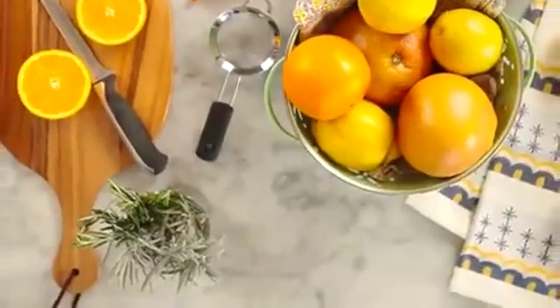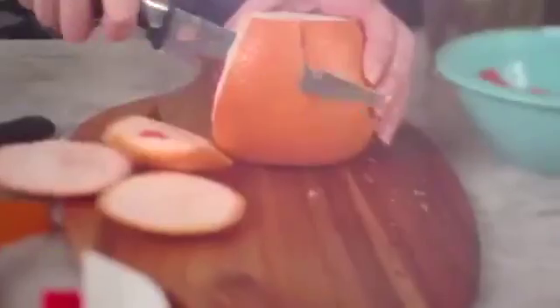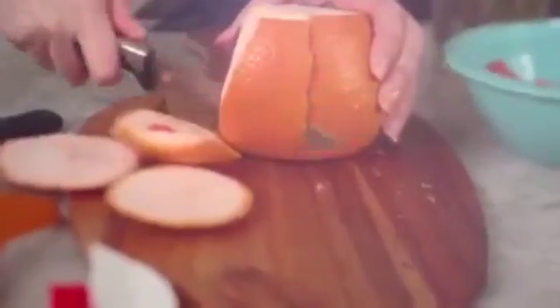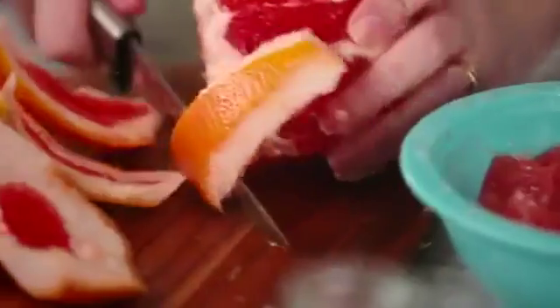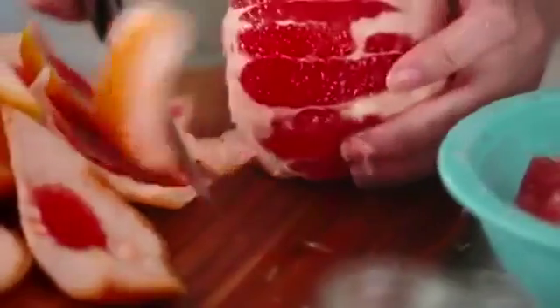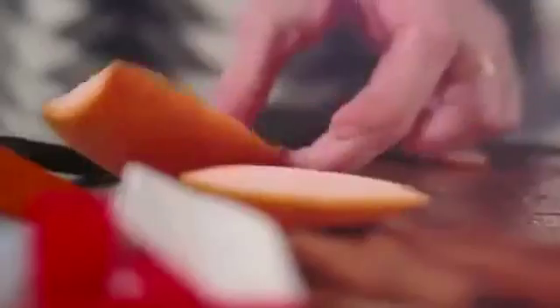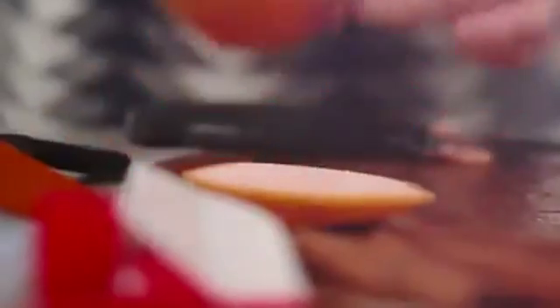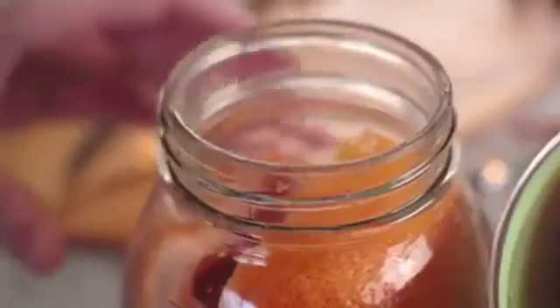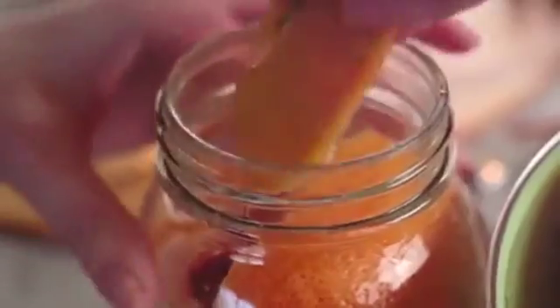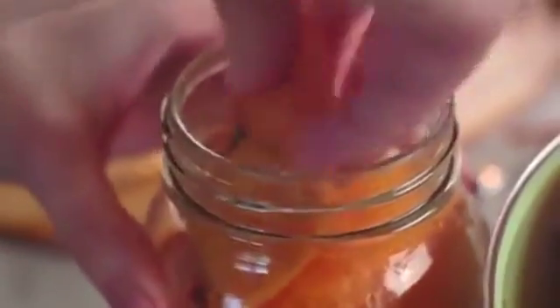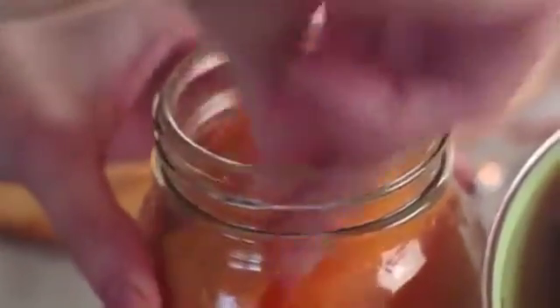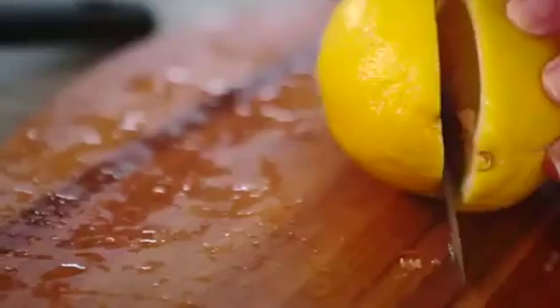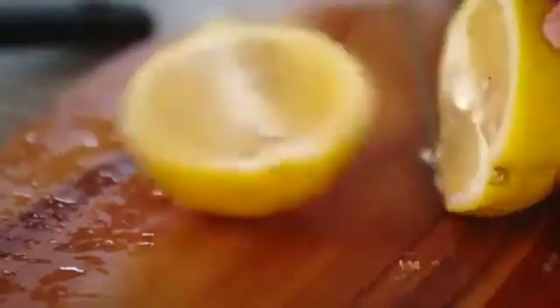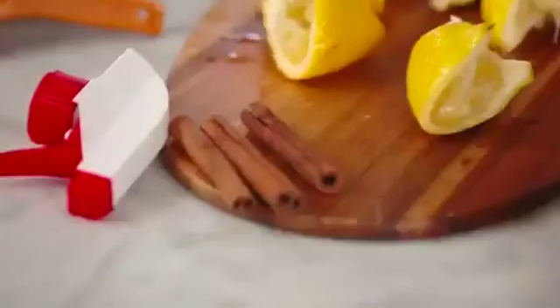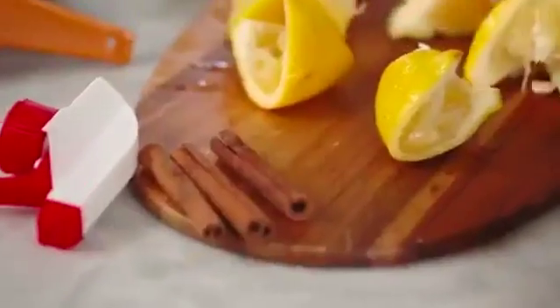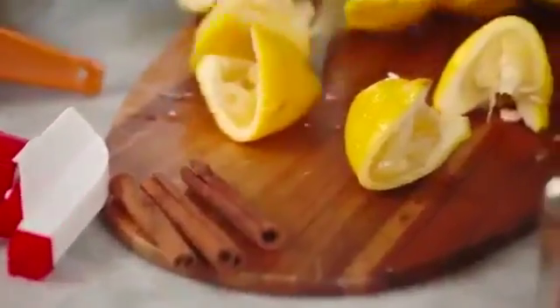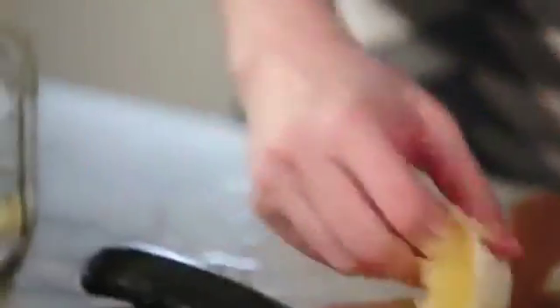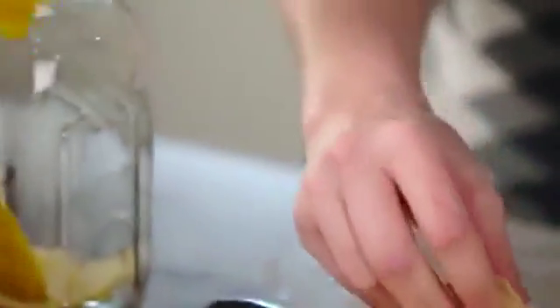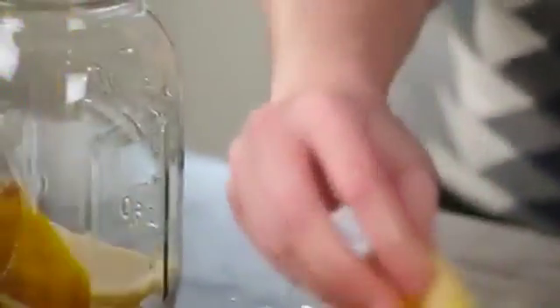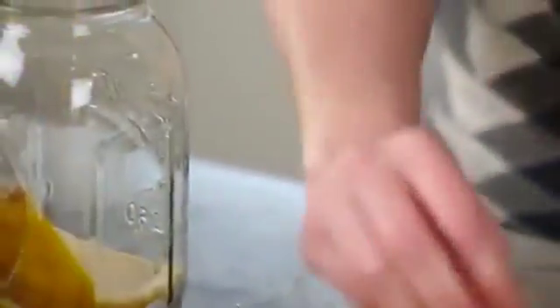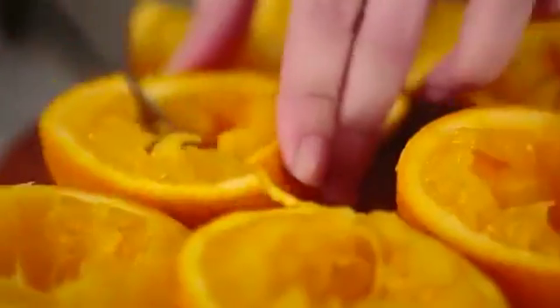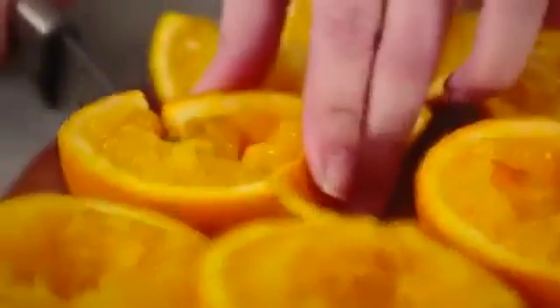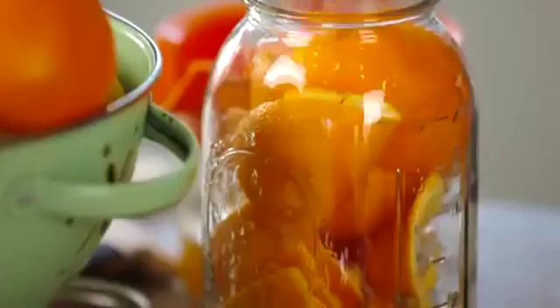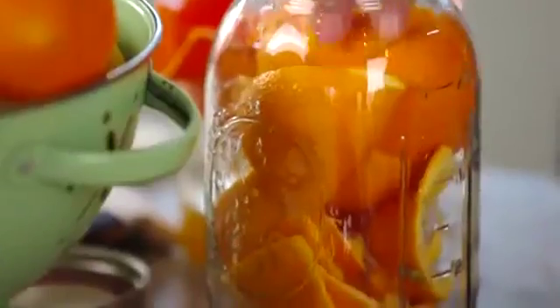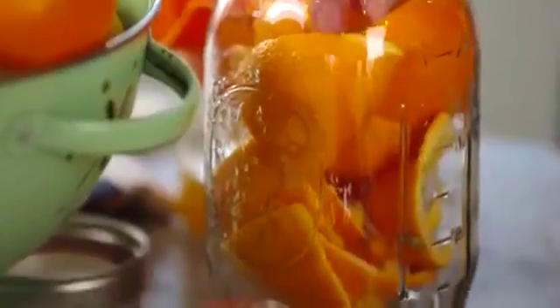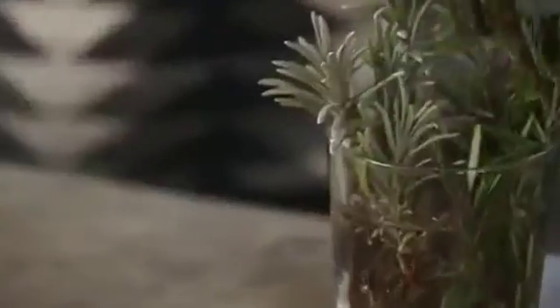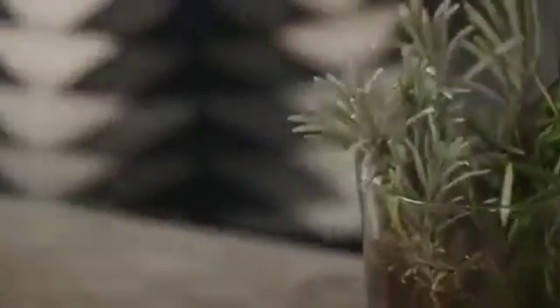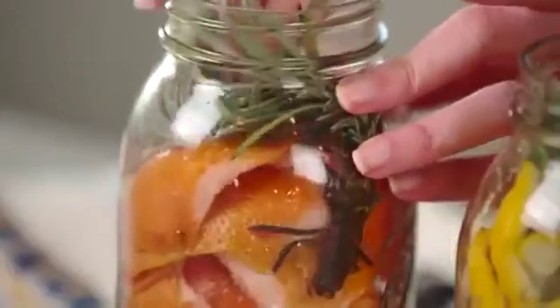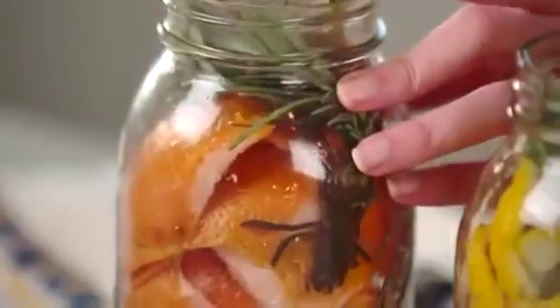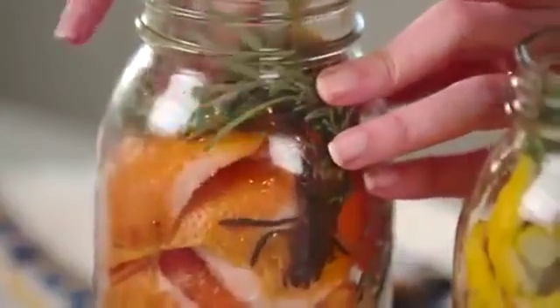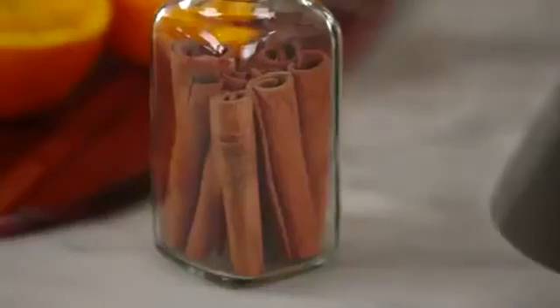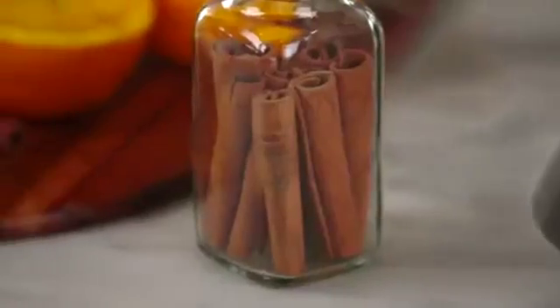Put your citrus peels in a mason jar with your favorite pairings. I like lemon peels and rosemary sprigs, grapefruit peels and lavender, and orange peels and cinnamon sticks.